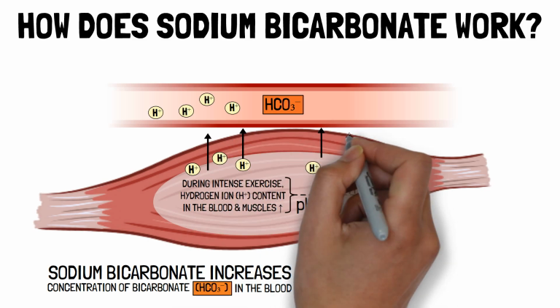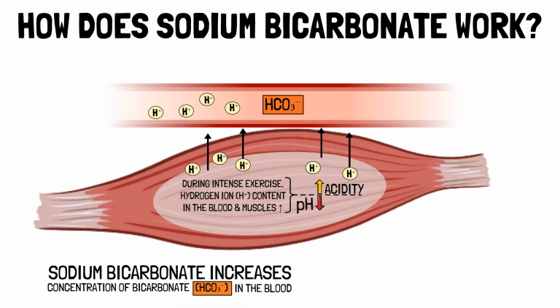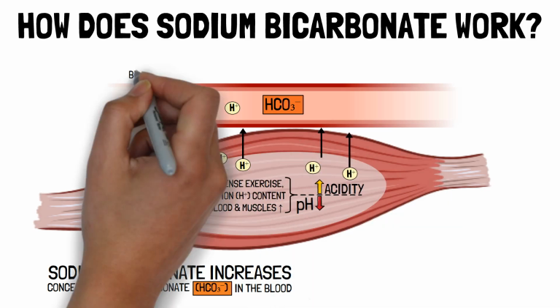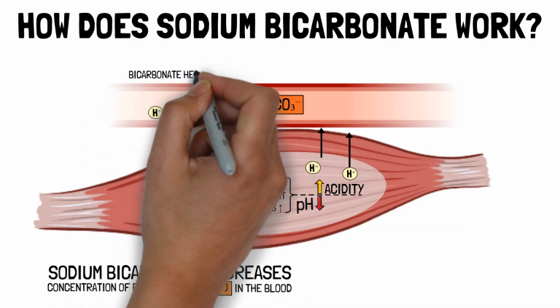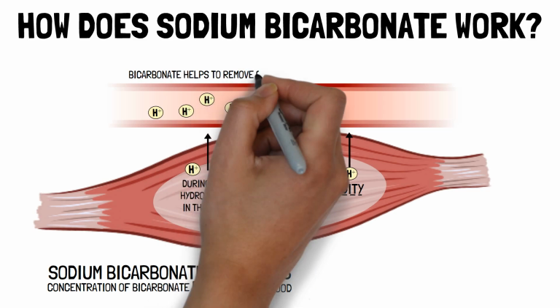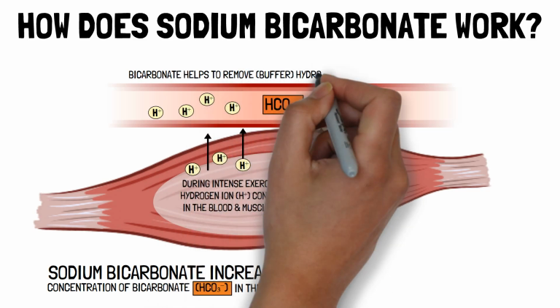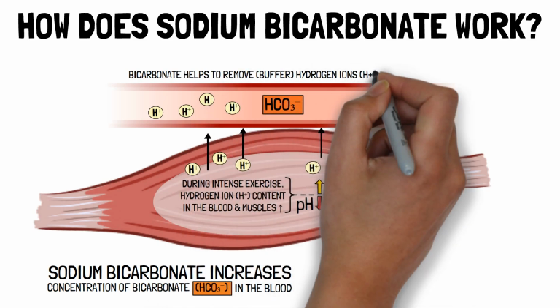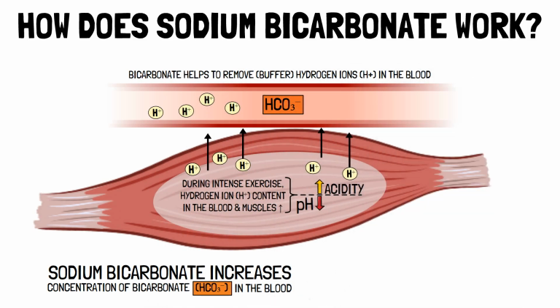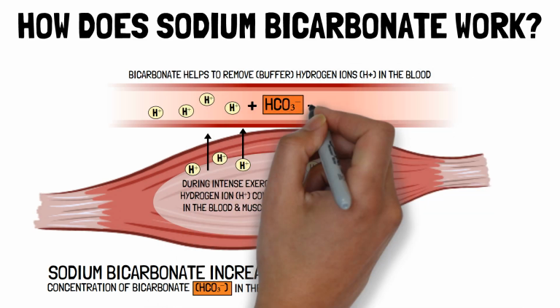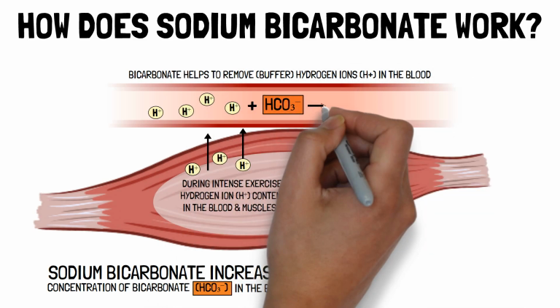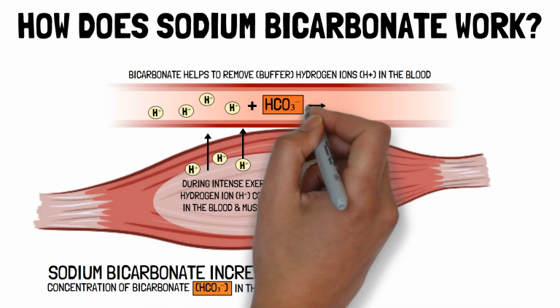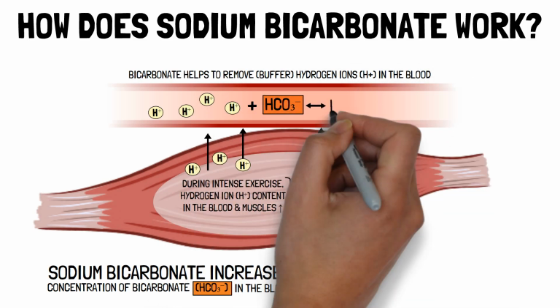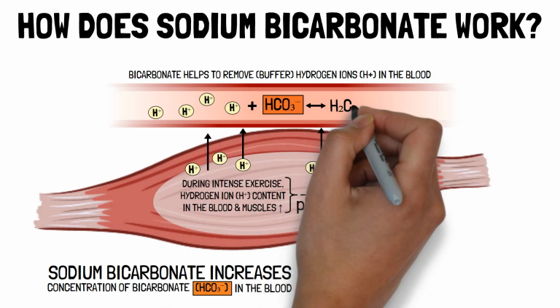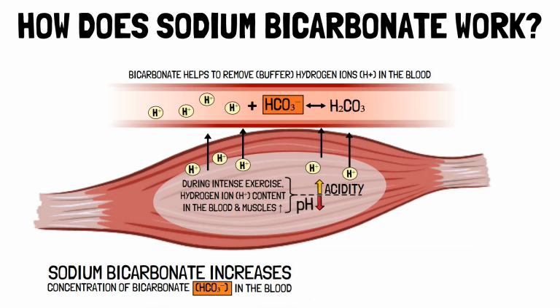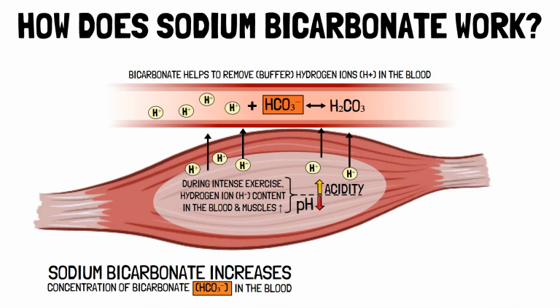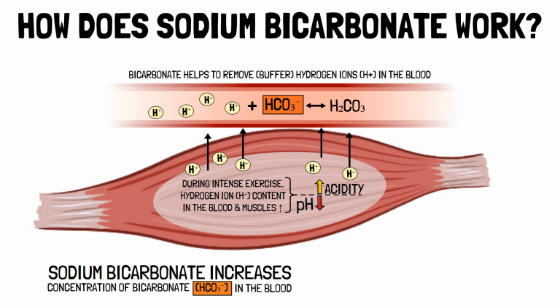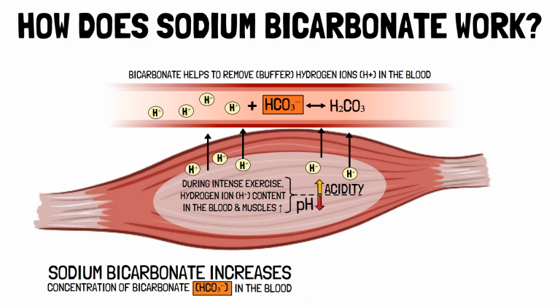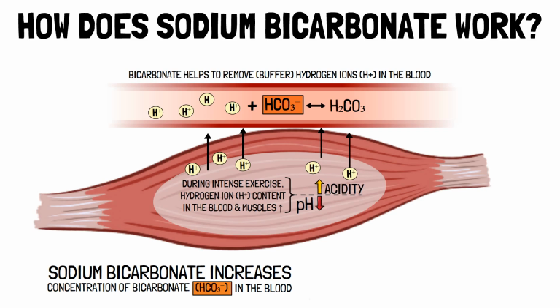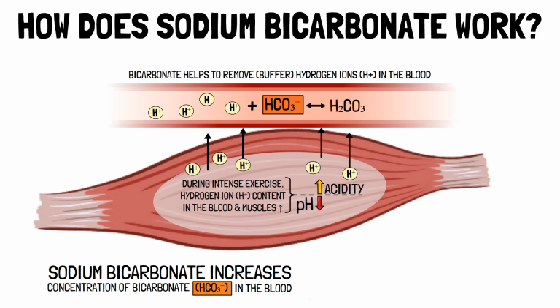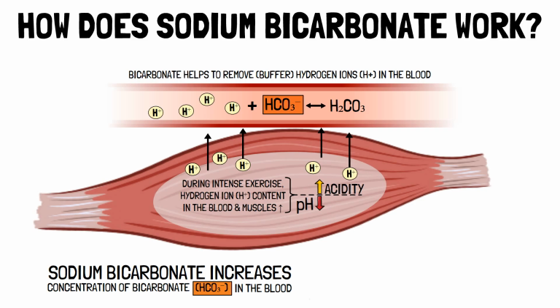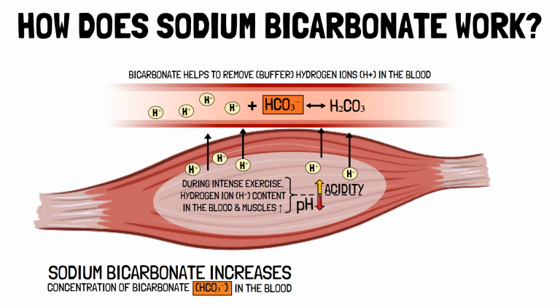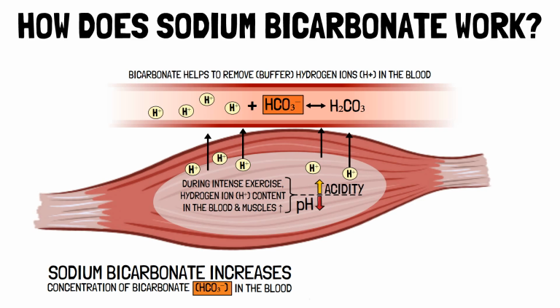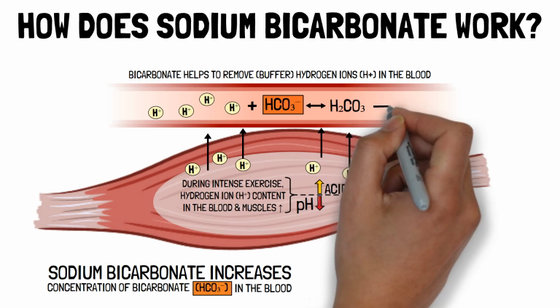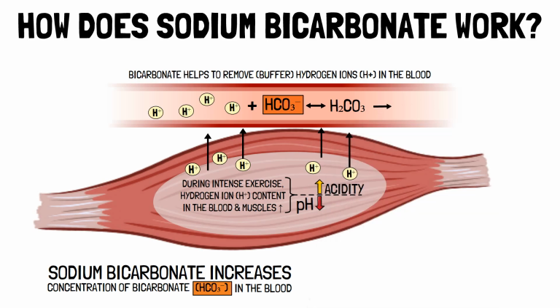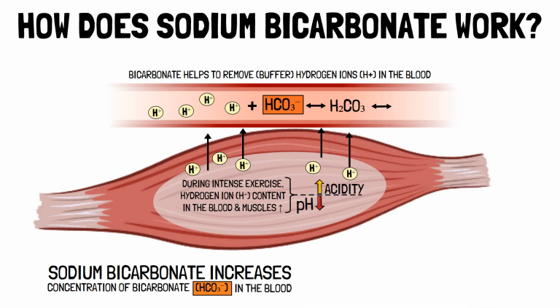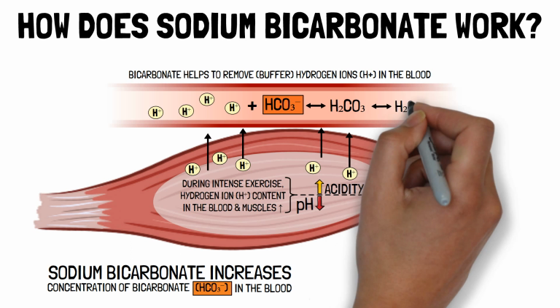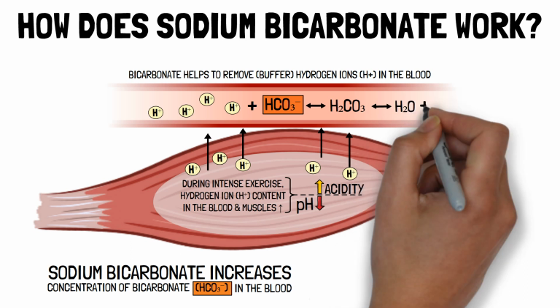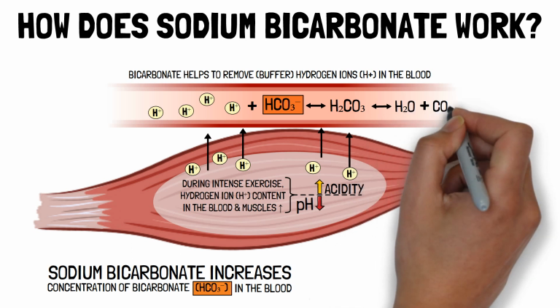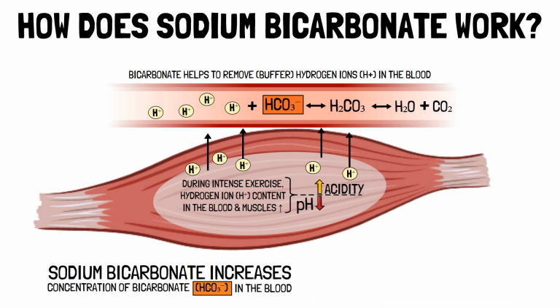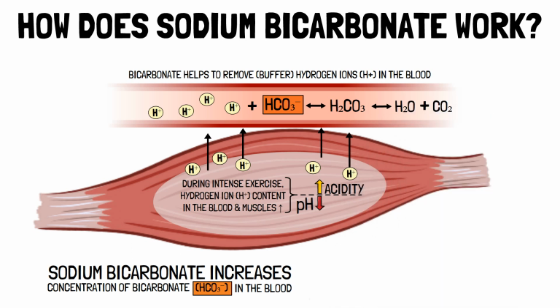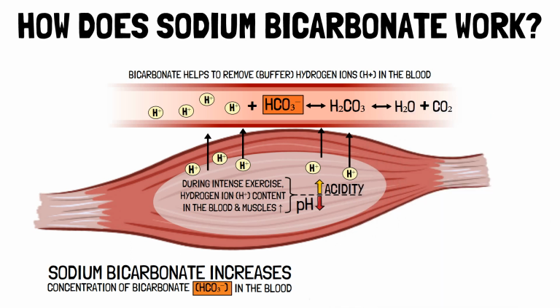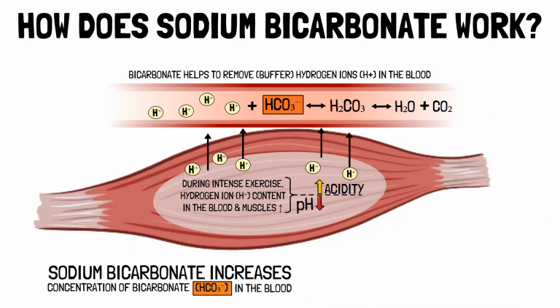The bicarbonate combines with hydrogen ions to form carbonic acid (H2CO3). Carbonic acid doesn't stick around for long — it breaks down quickly into water (H2O) and carbon dioxide (CO2), which is exhaled by the lungs.